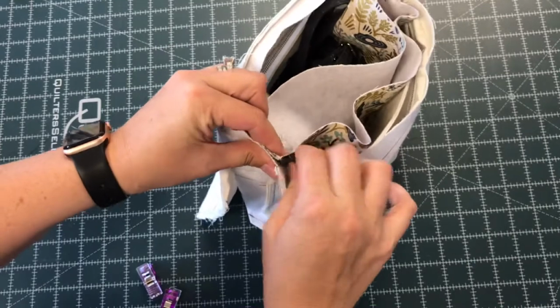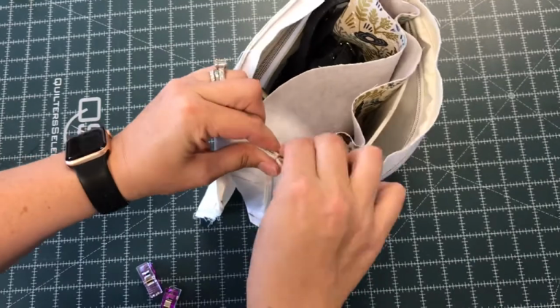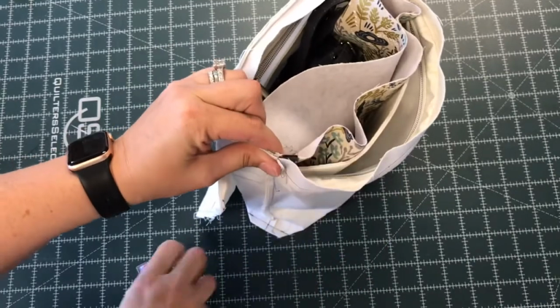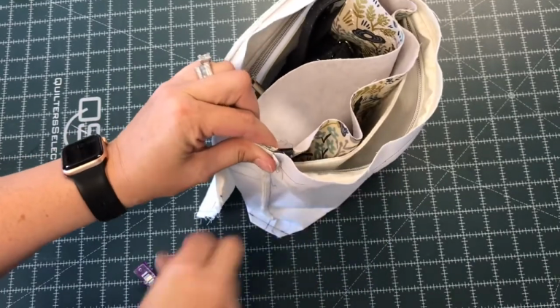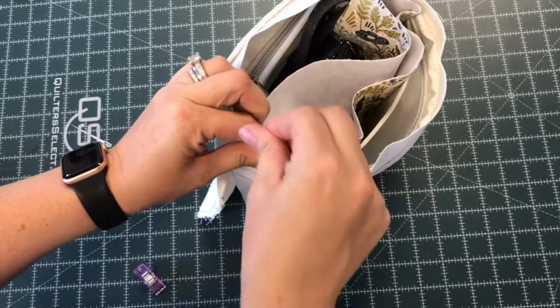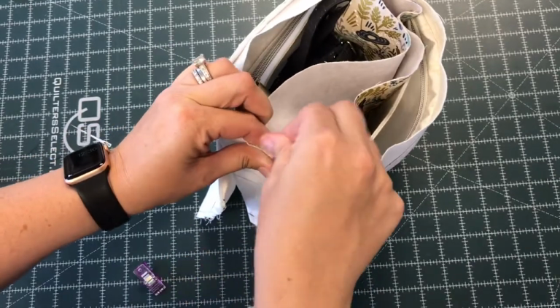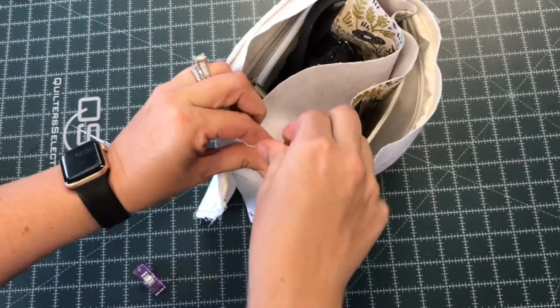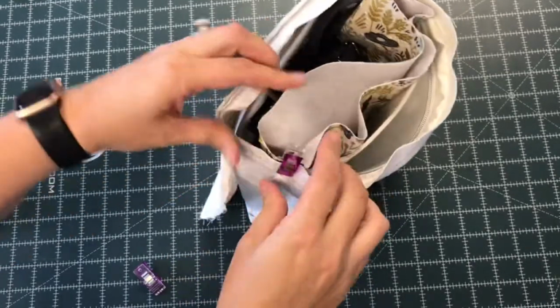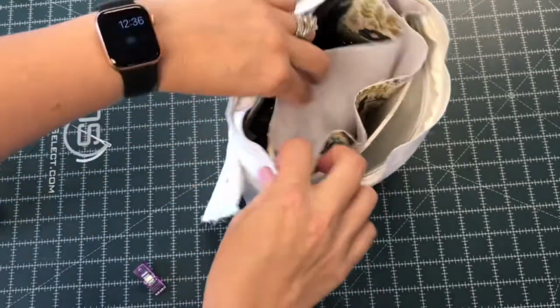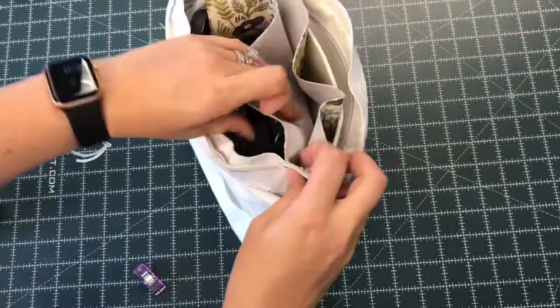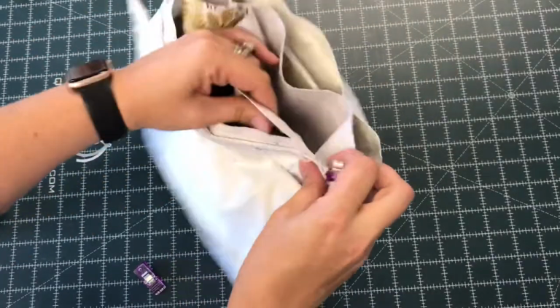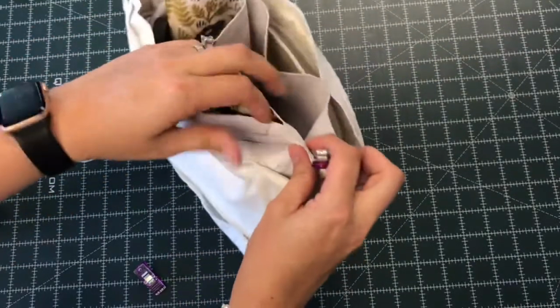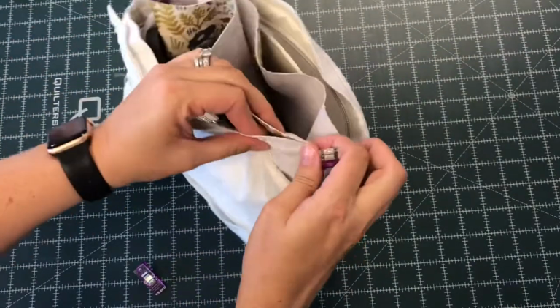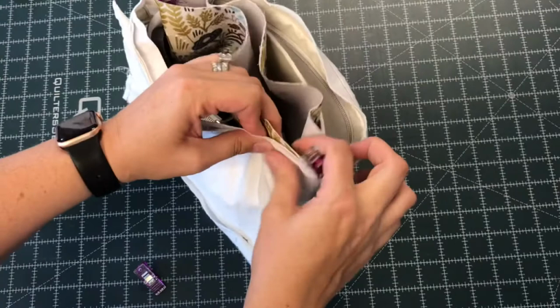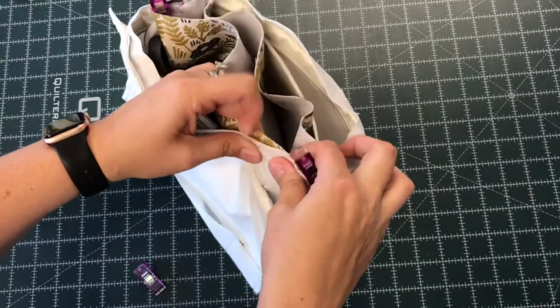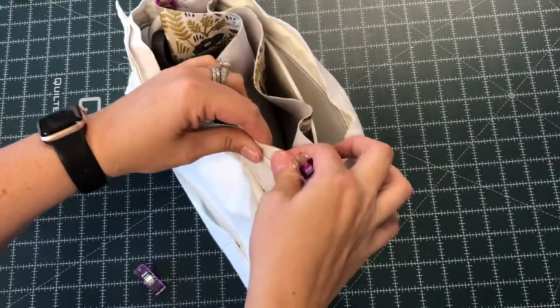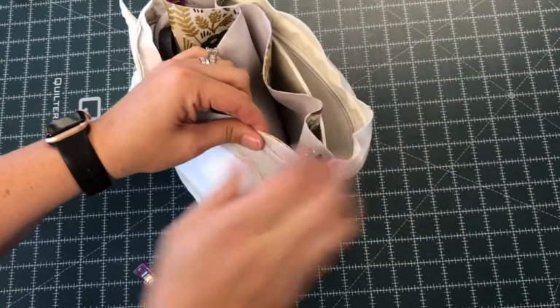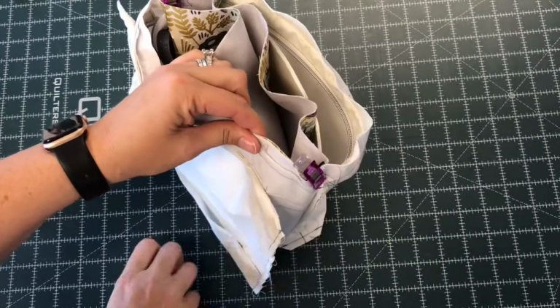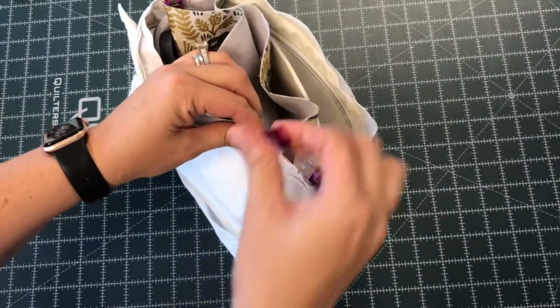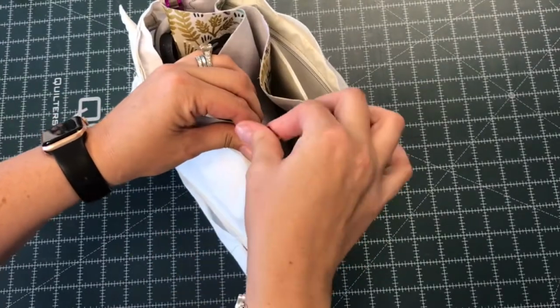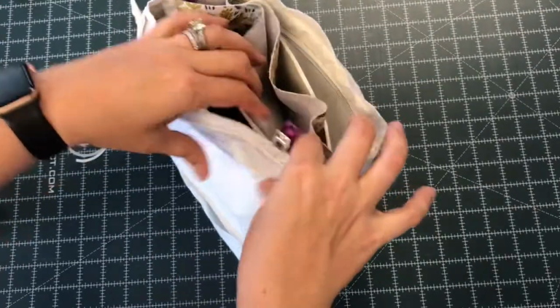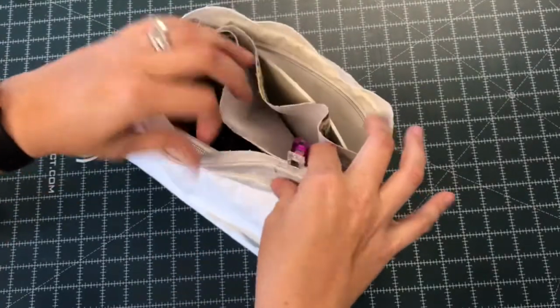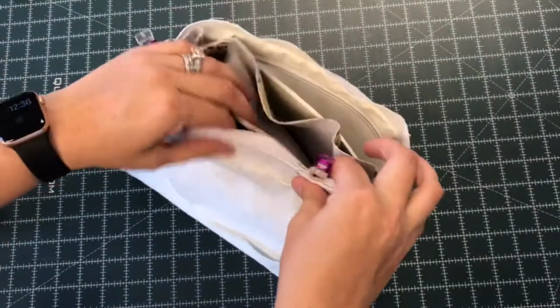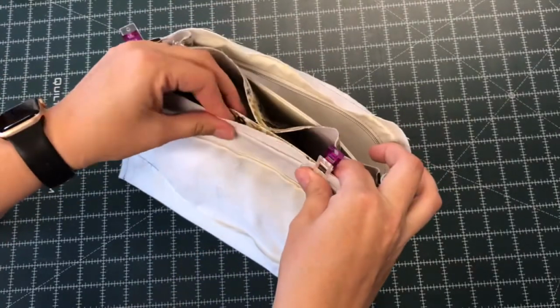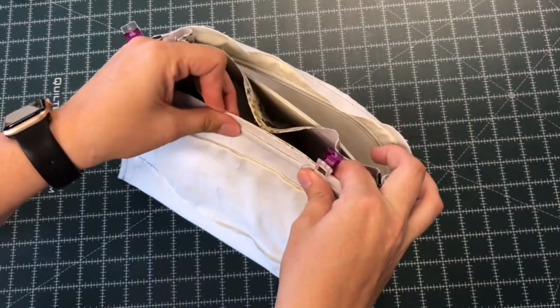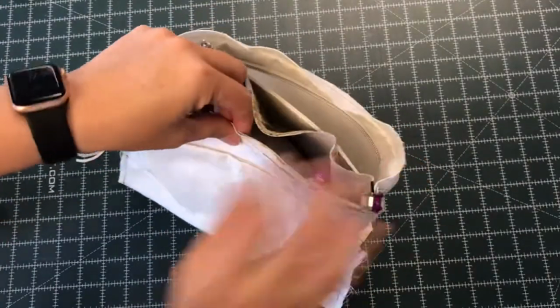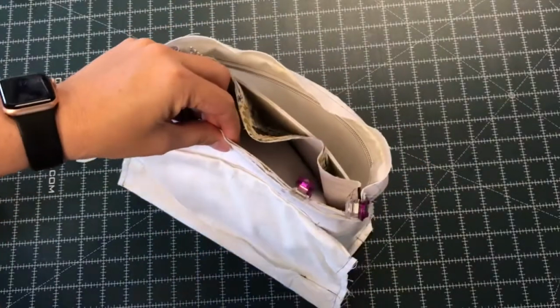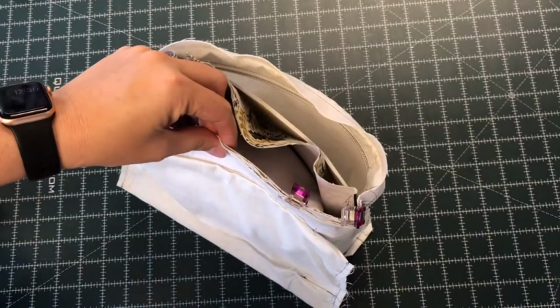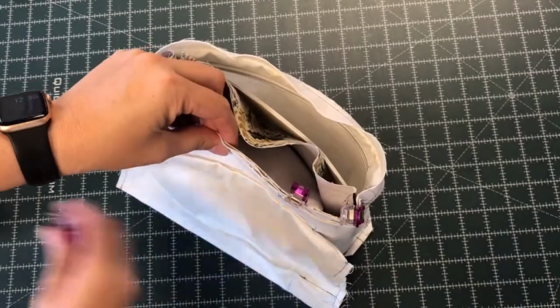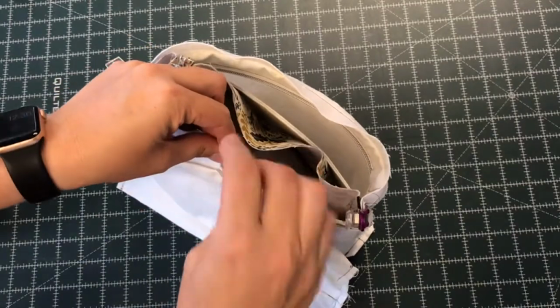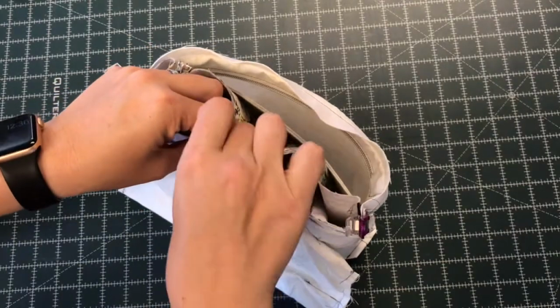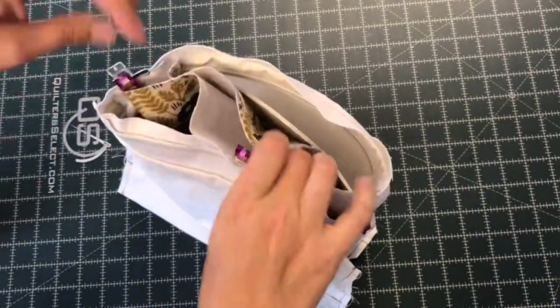Then I'm going to continue clipping all the way around, or you should at least do half. If you're not comfortable or having any issues getting it completely clipped, you can just clip half, take it to your sewing machine, sew it, and then come back and clip the other half.